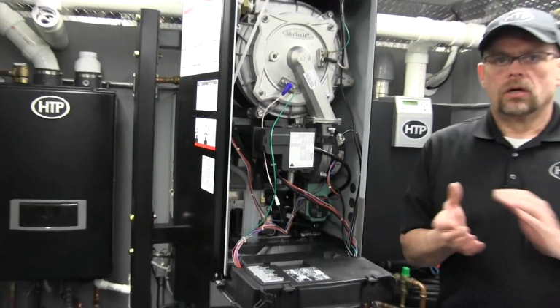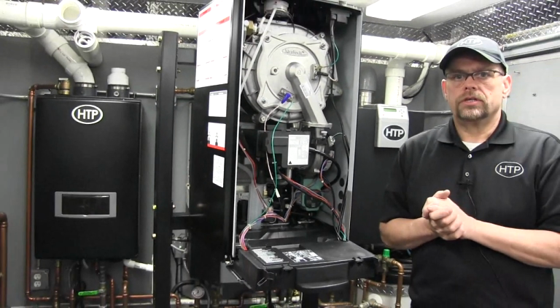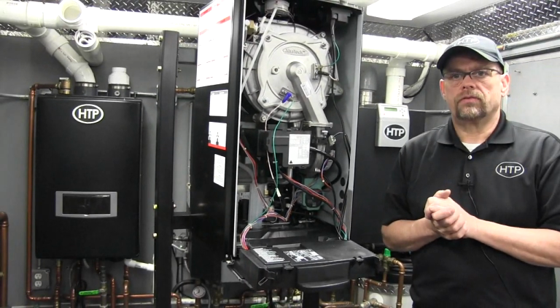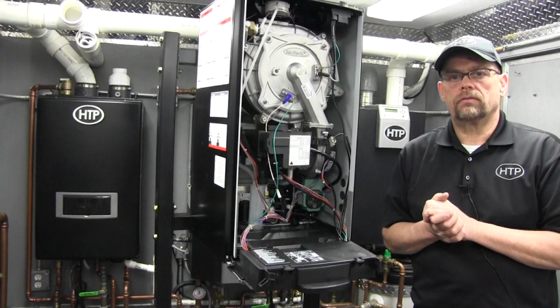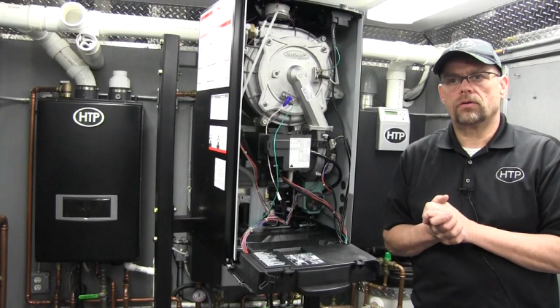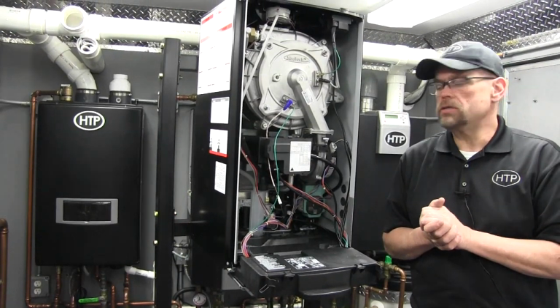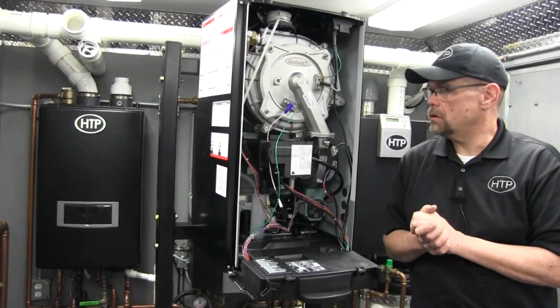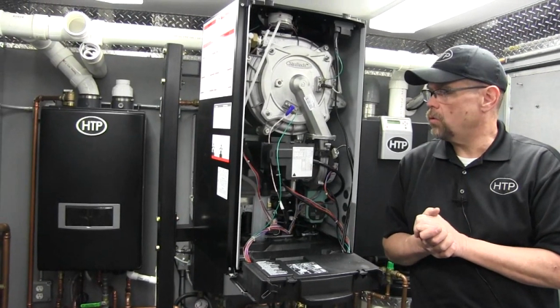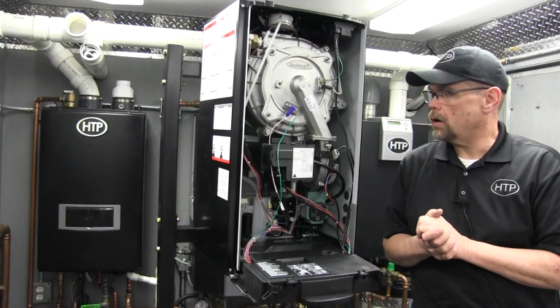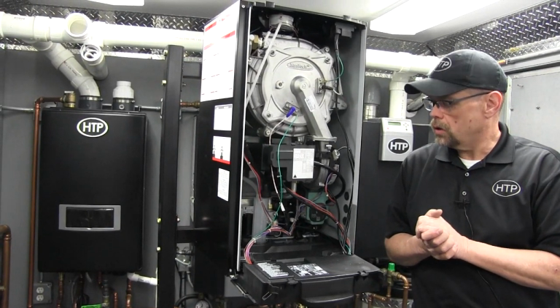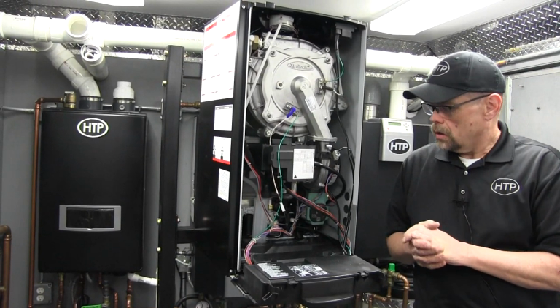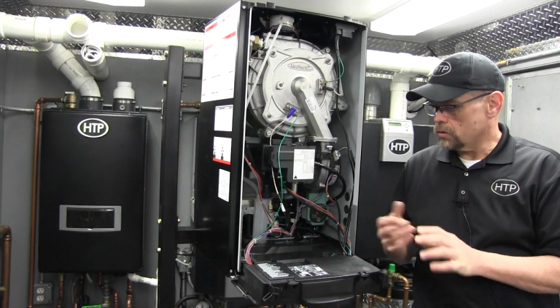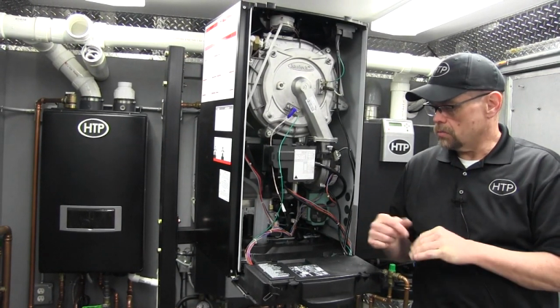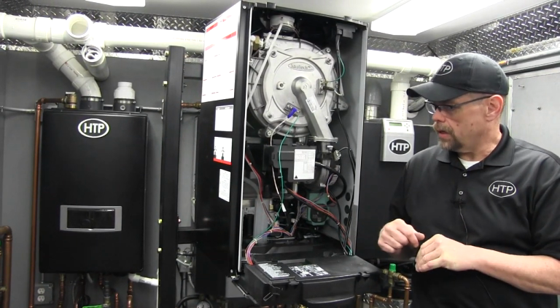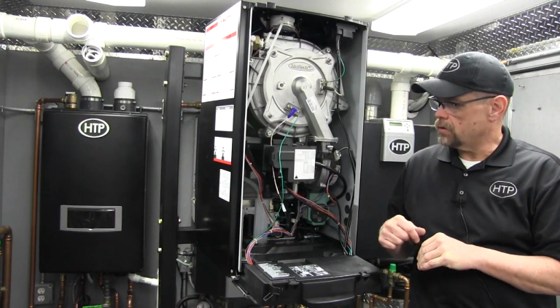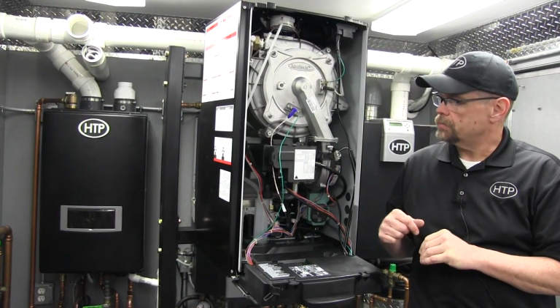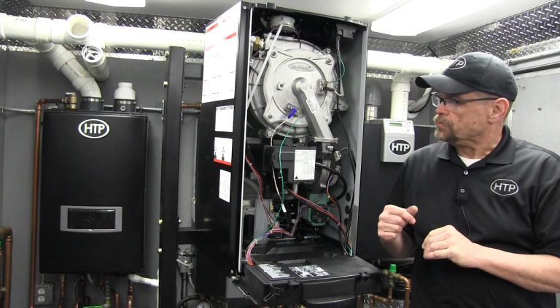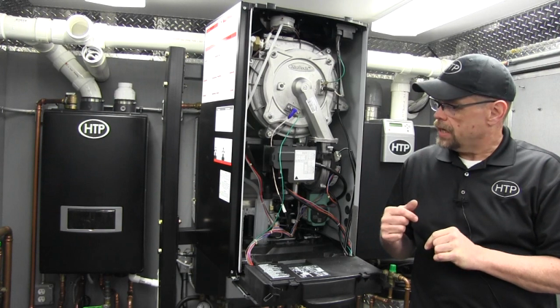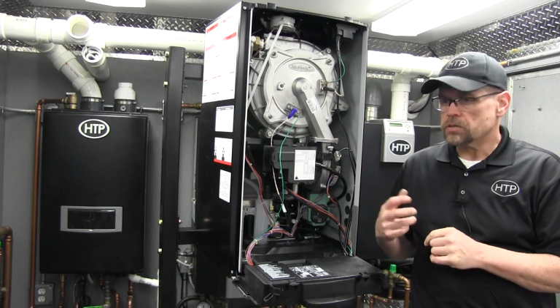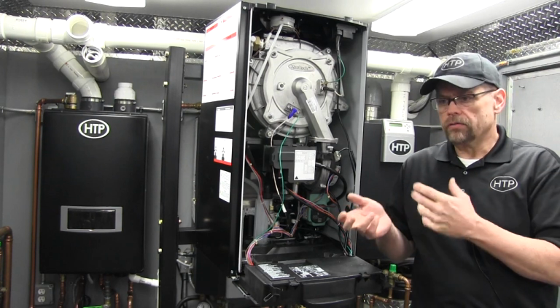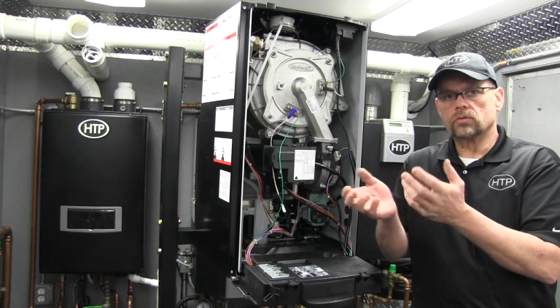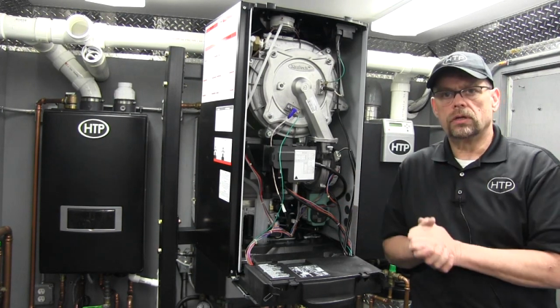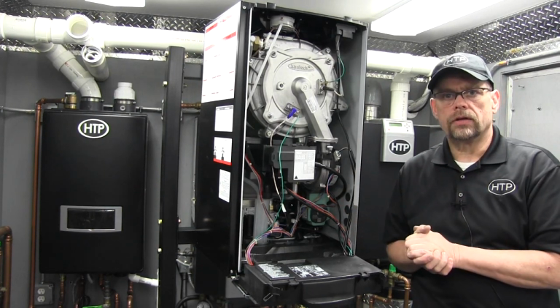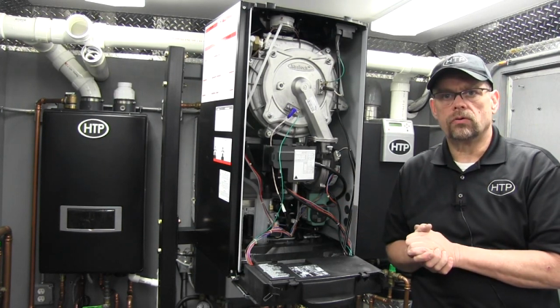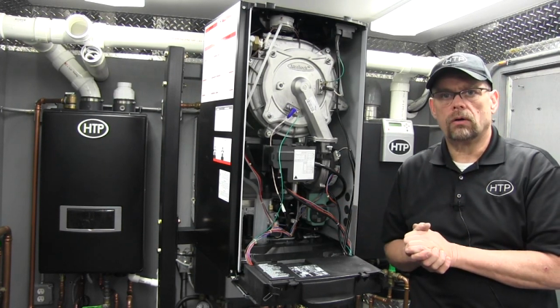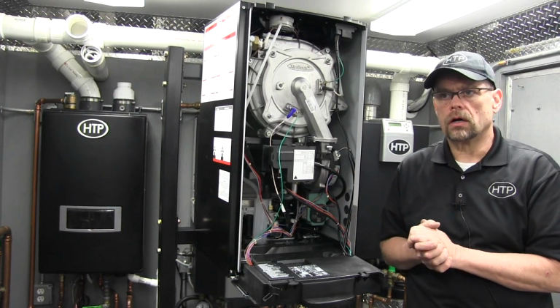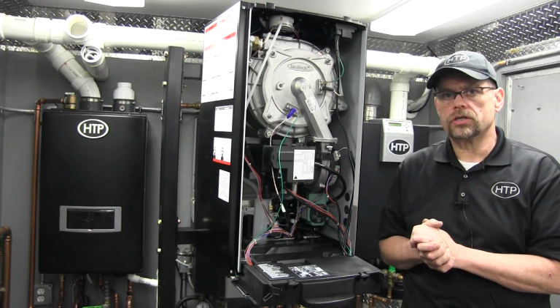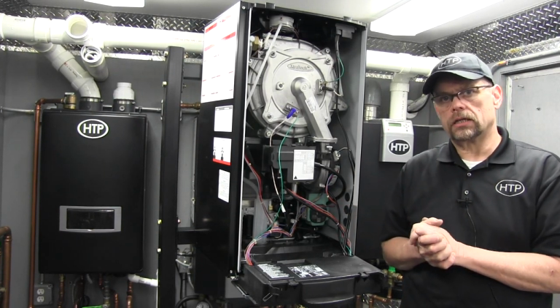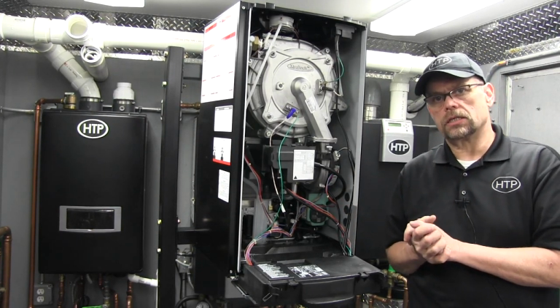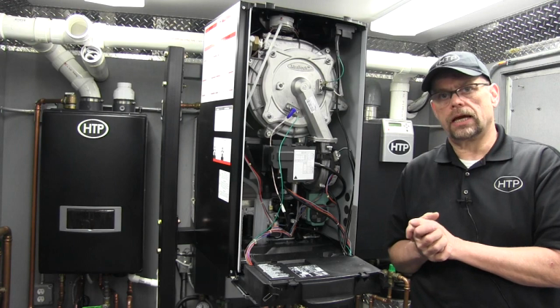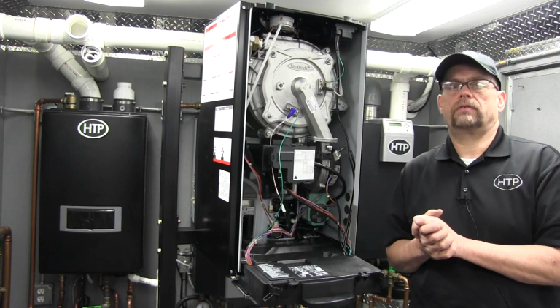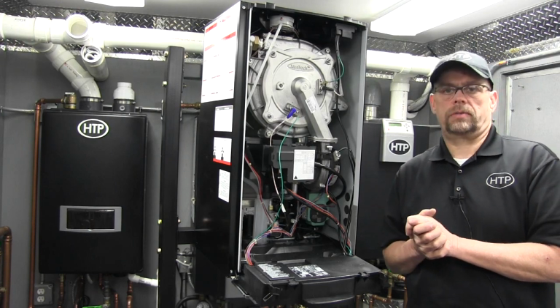We just converted the venturis for our natural gas to propane conversion, and at this point of course we would enter into our combustion analysis and gas valve adjustment.